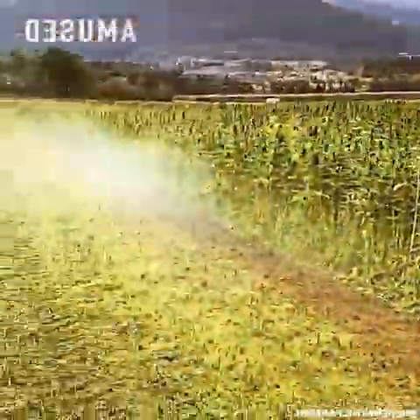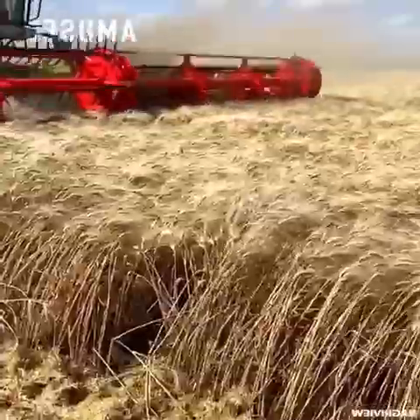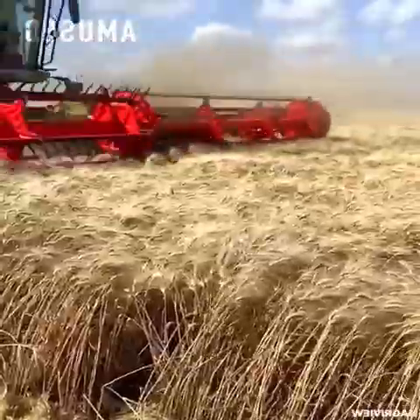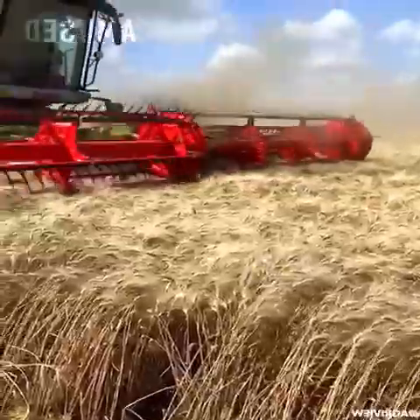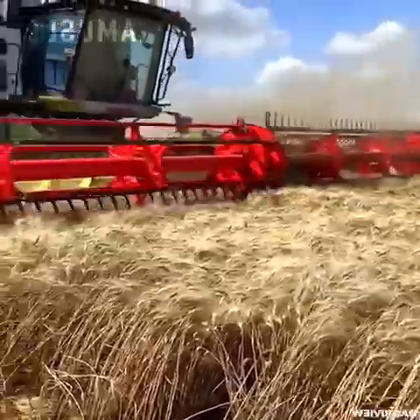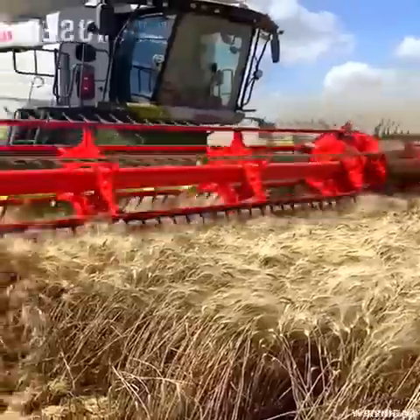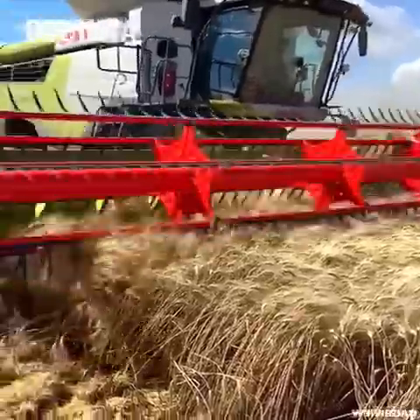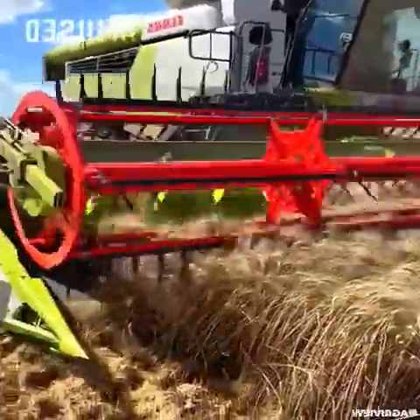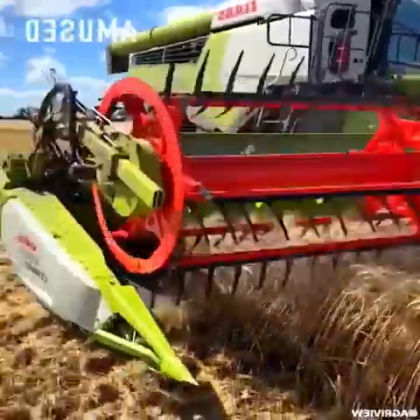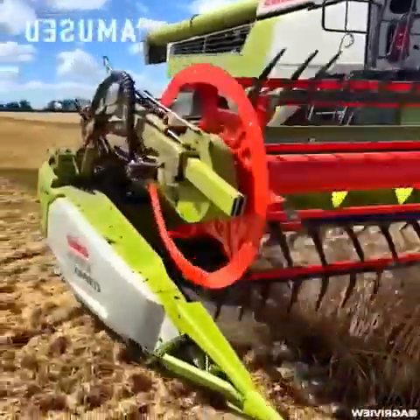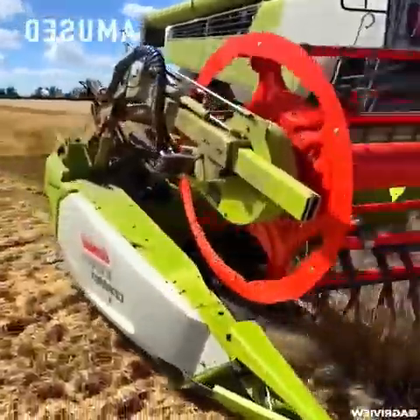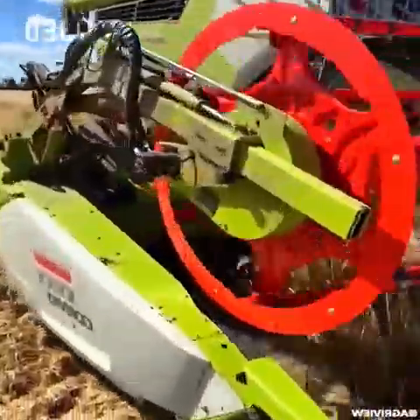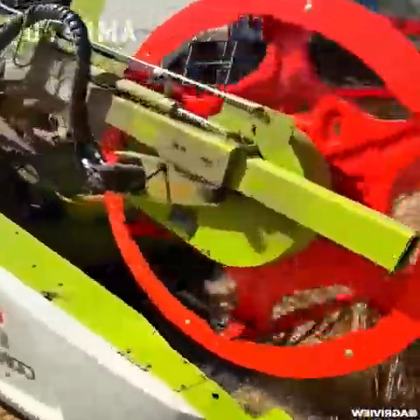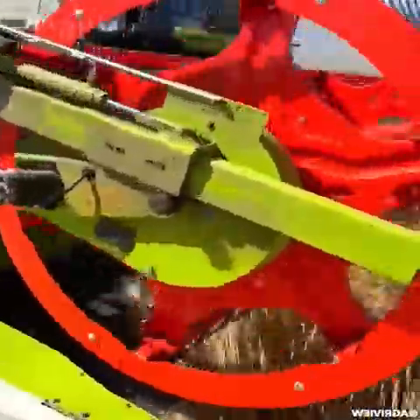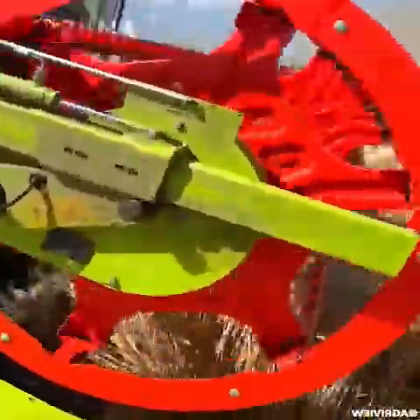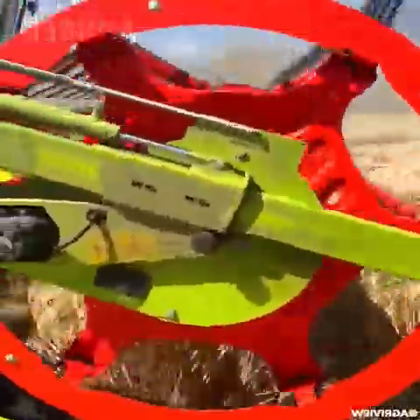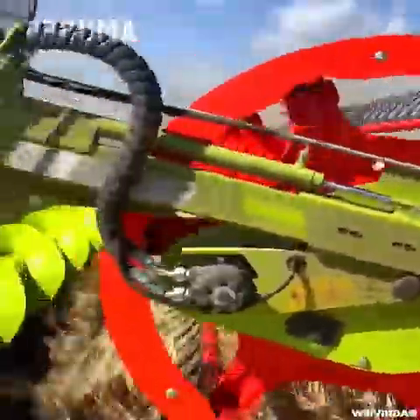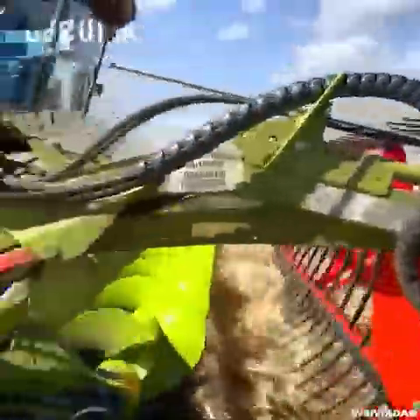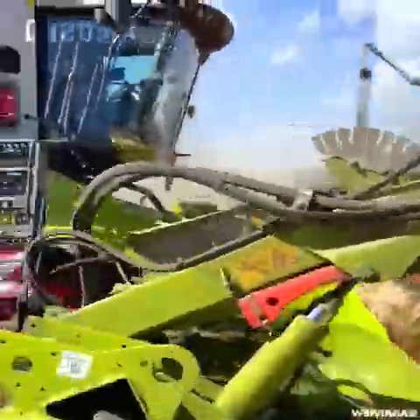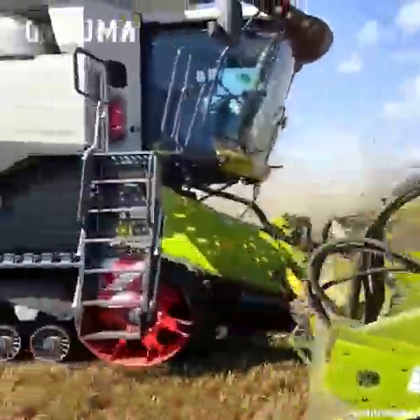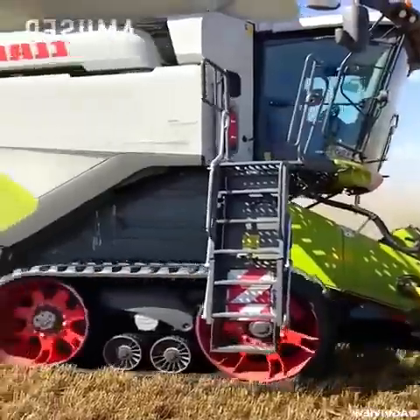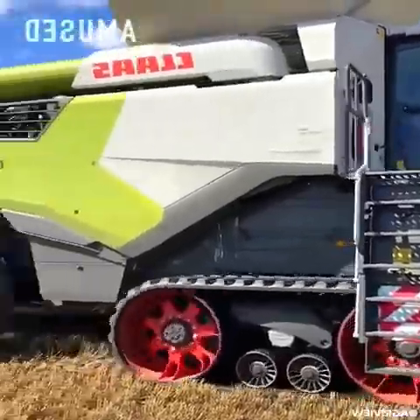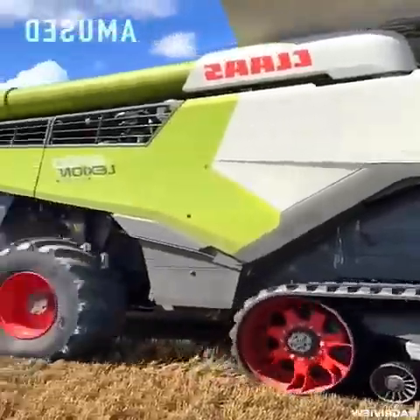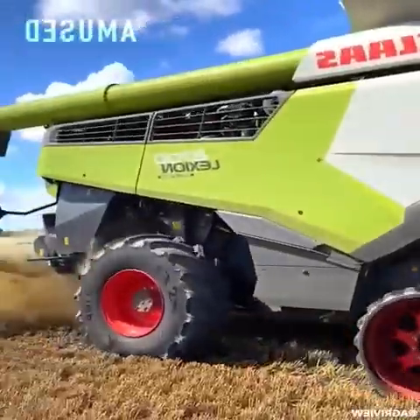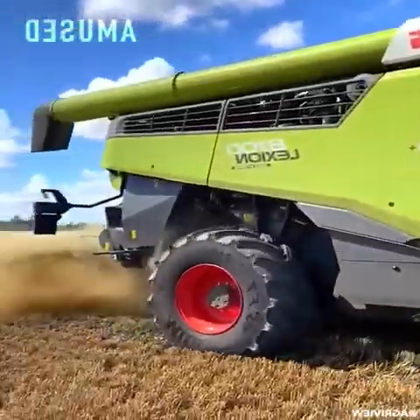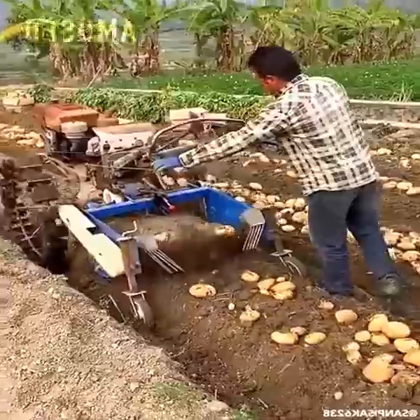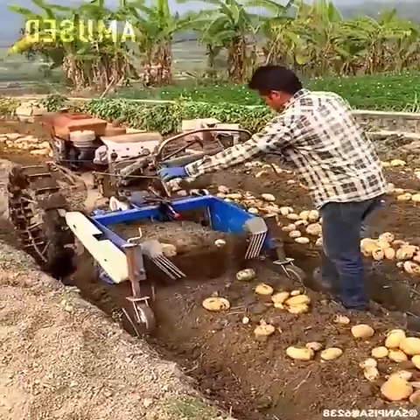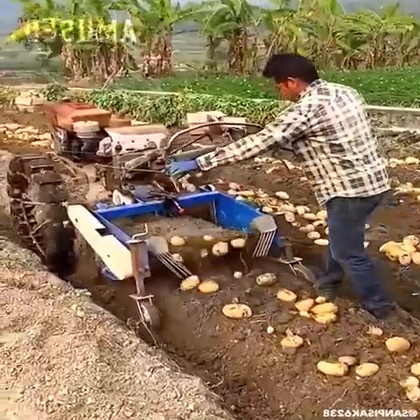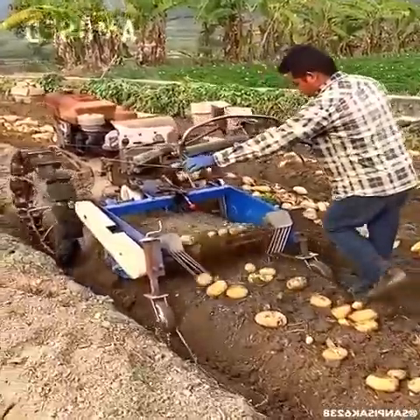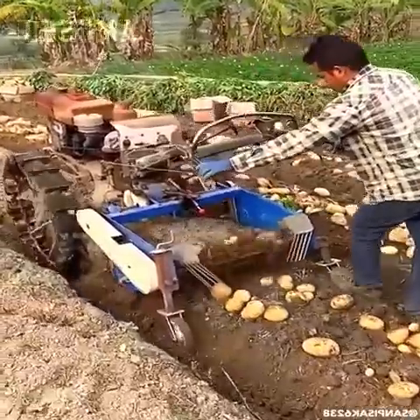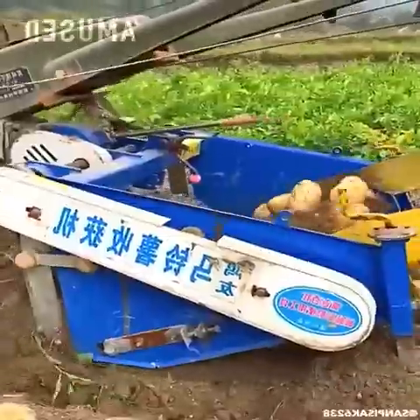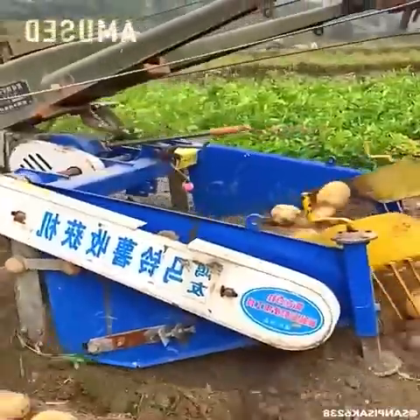A Class Lexion 8700 grinds wheat, ensuring land fertility. A tractor drags a tool that digs up potatoes.